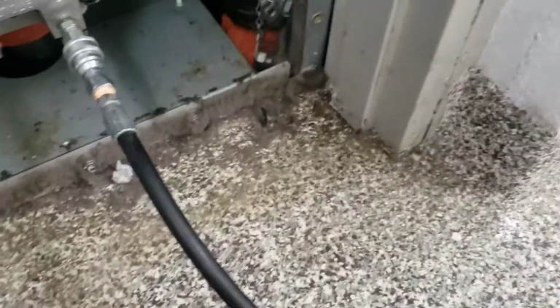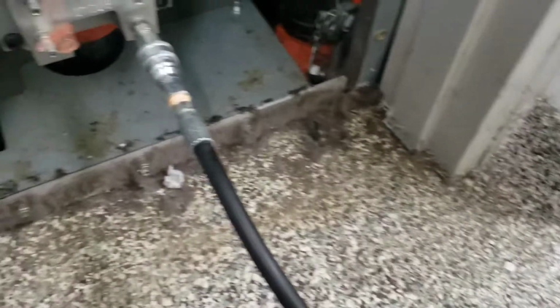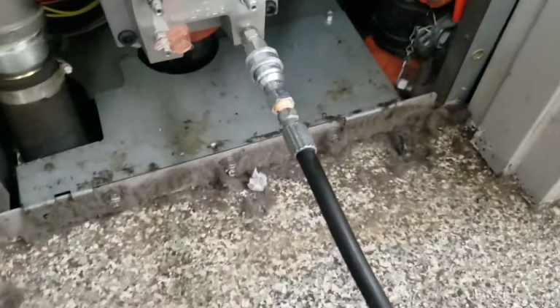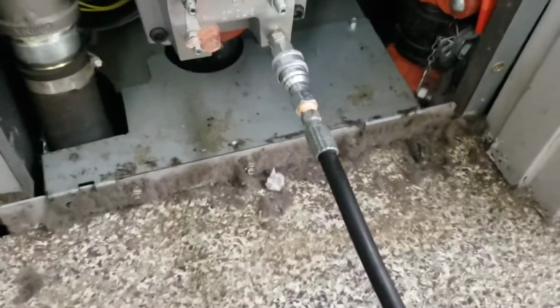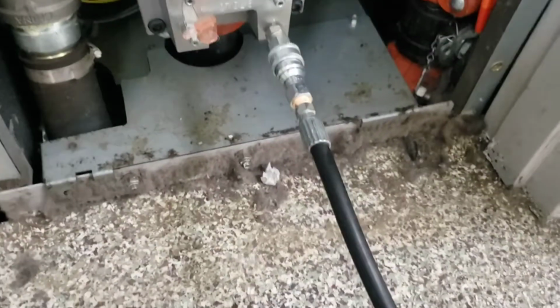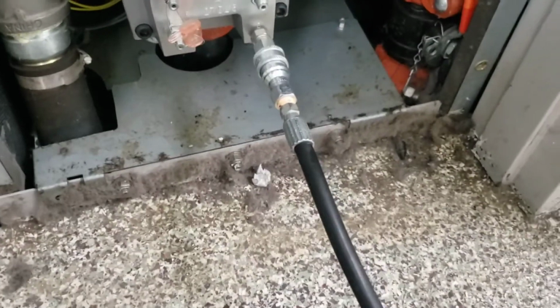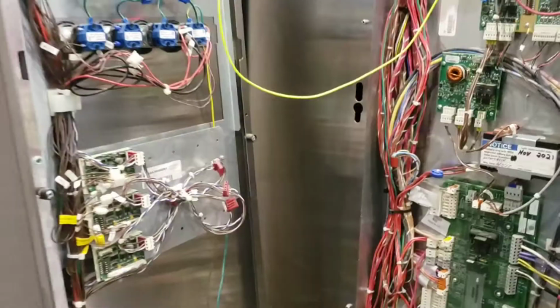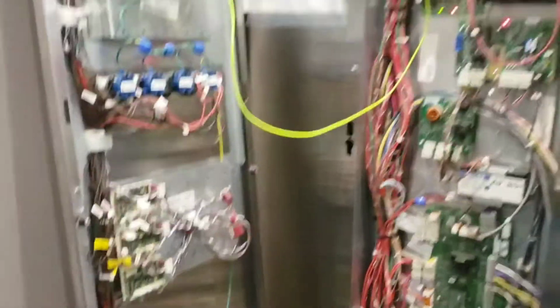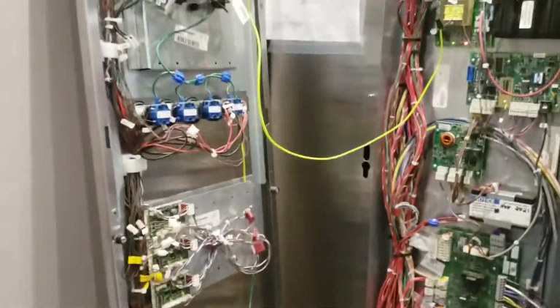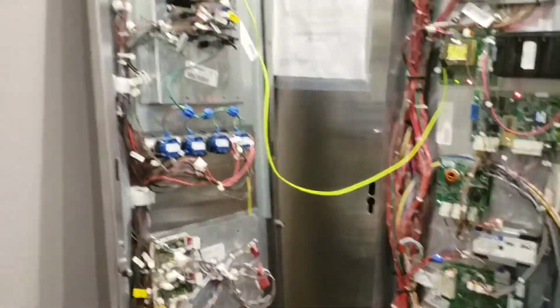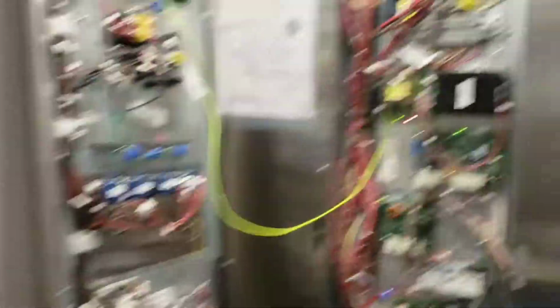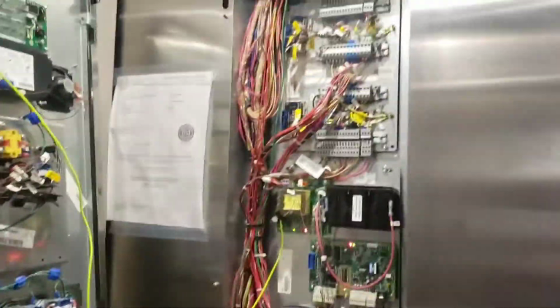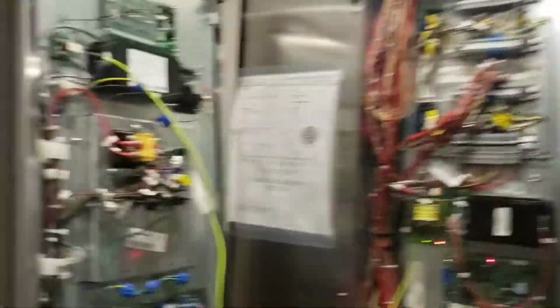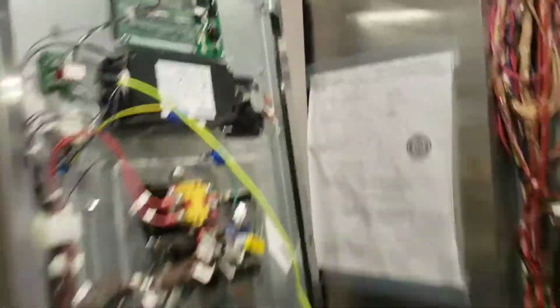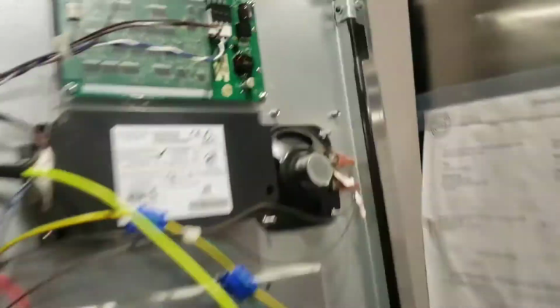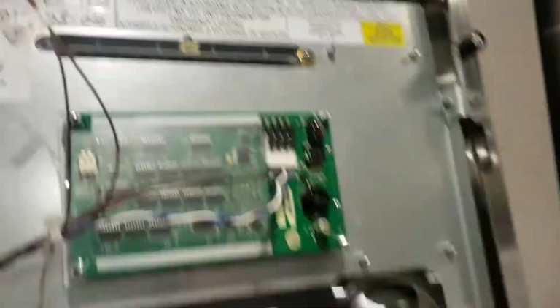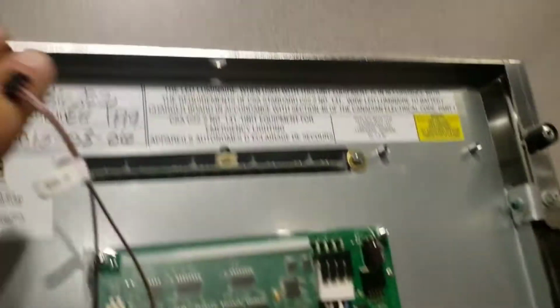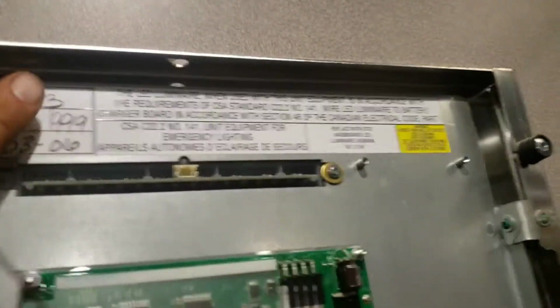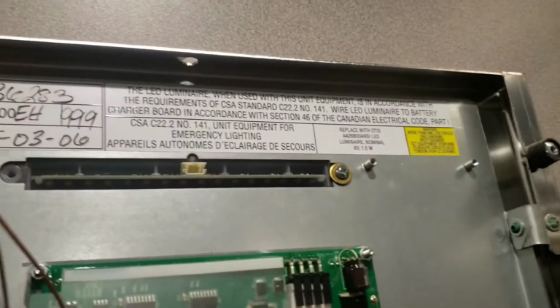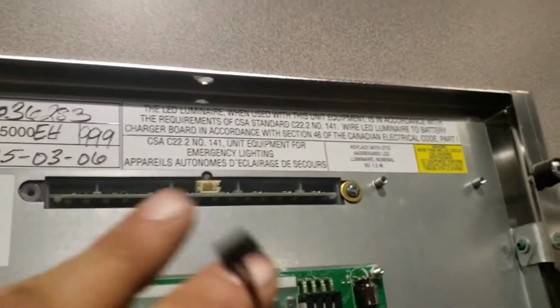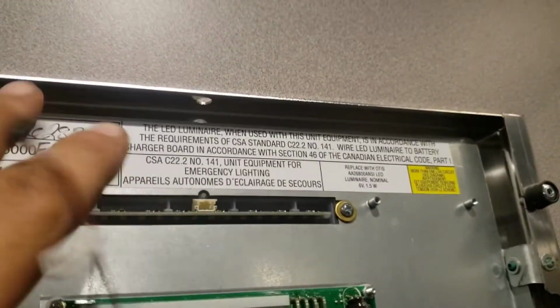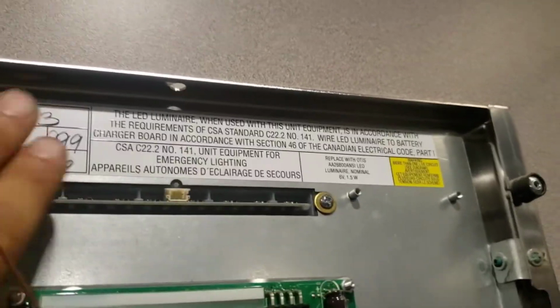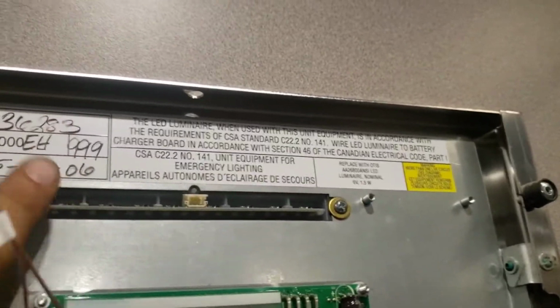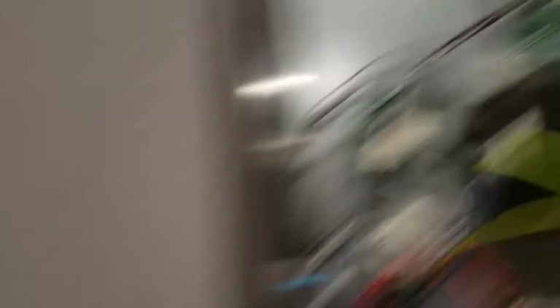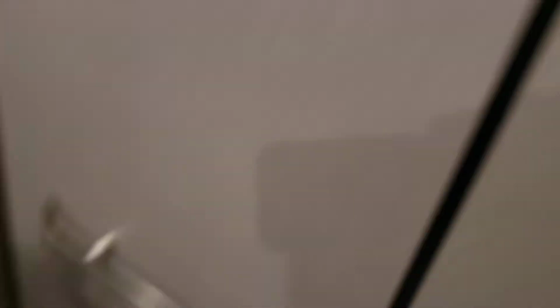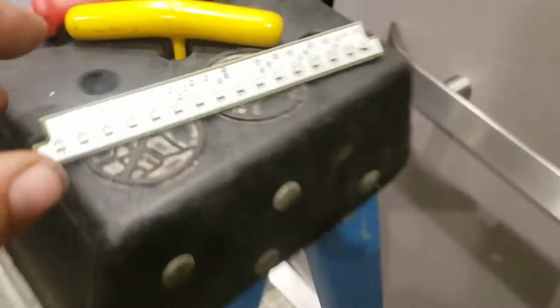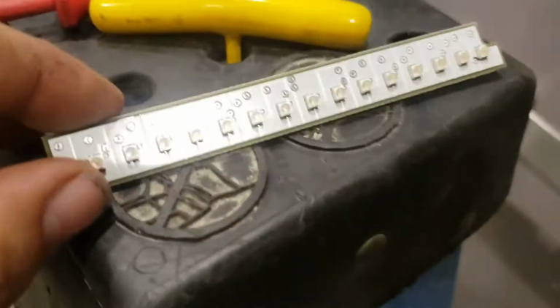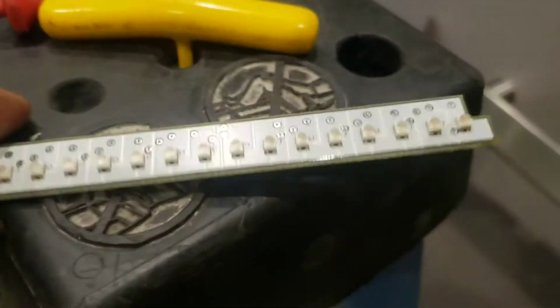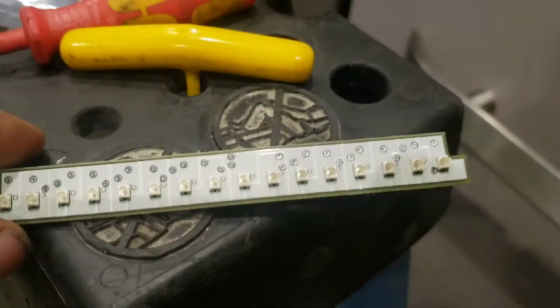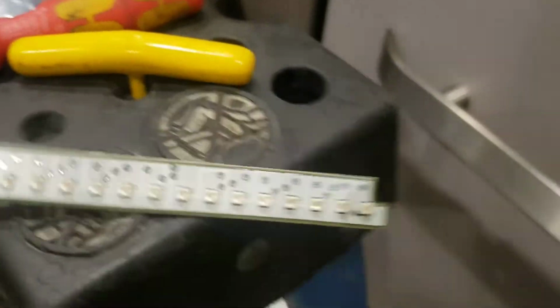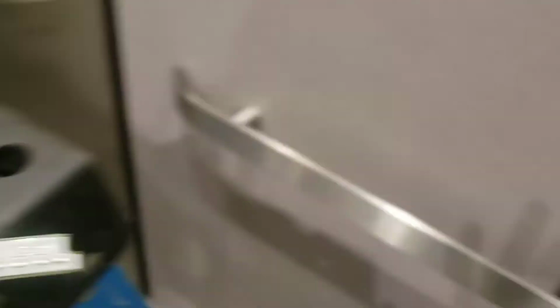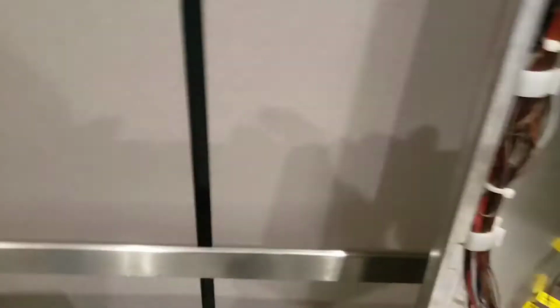Now we're going to go and get that light fixed. Okay, we've got our COP open. This is our emergency light up here, already unplugged. Take that out, put our new one in, and then we'll test it after.